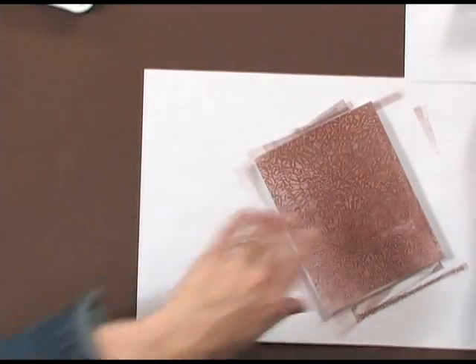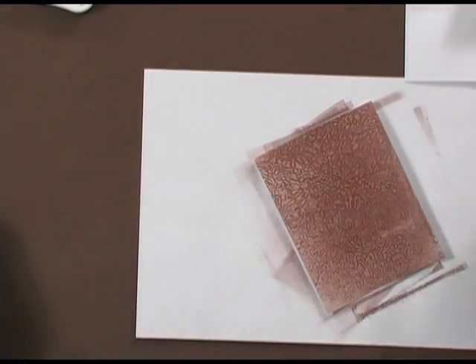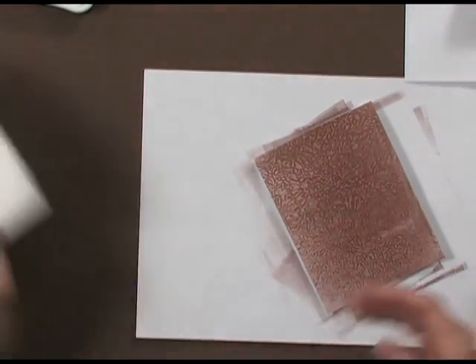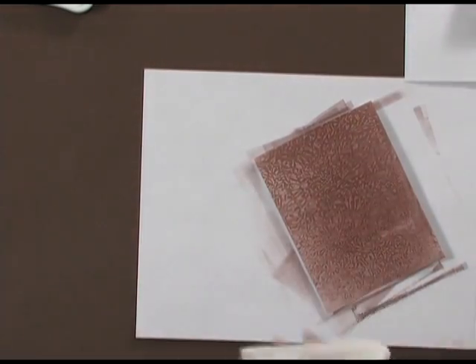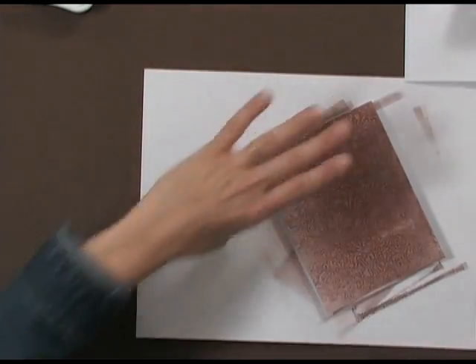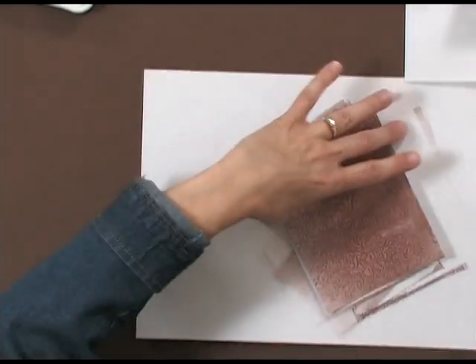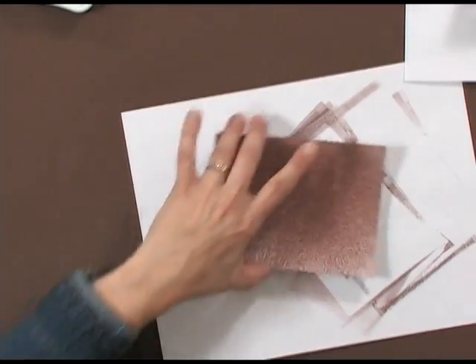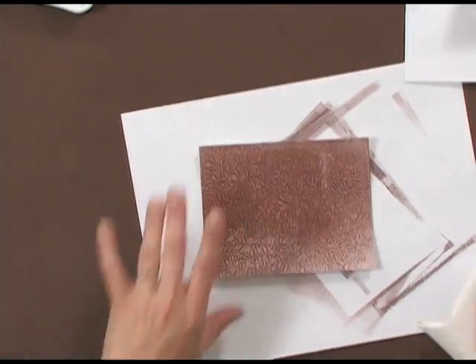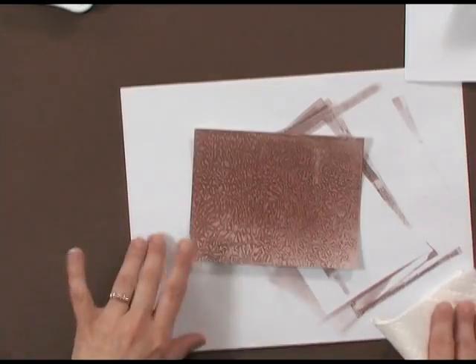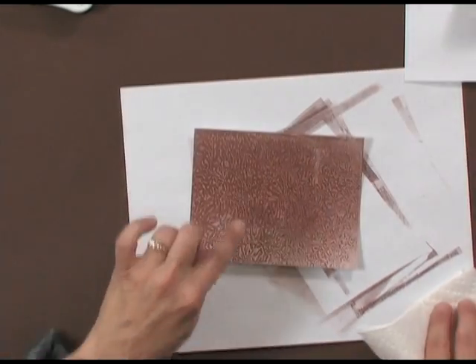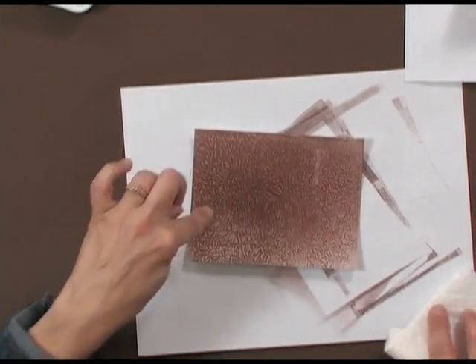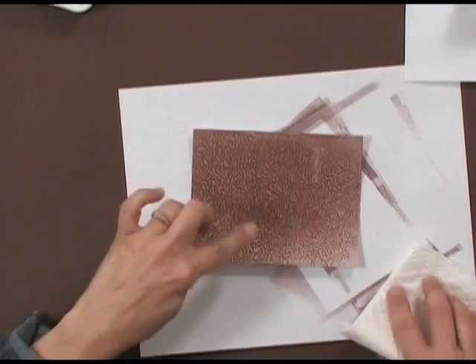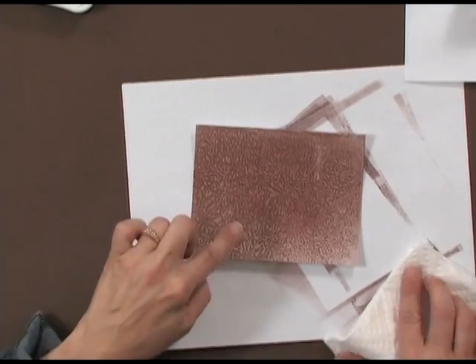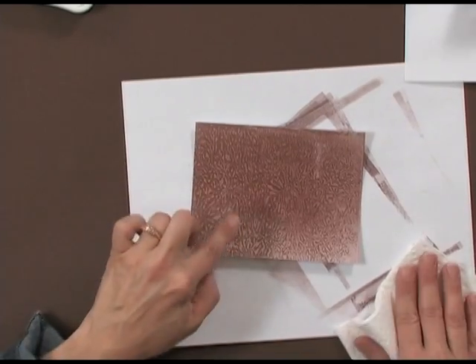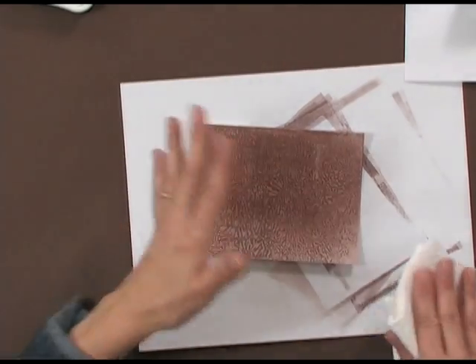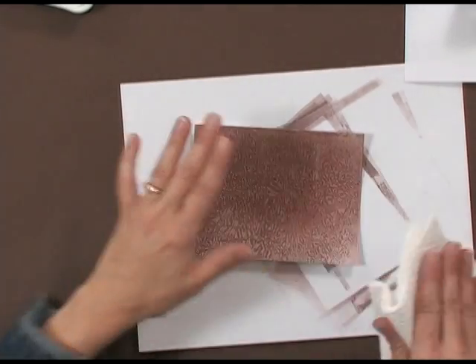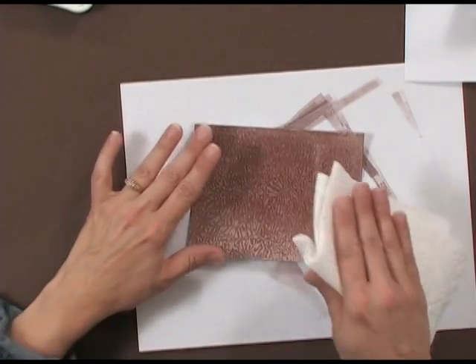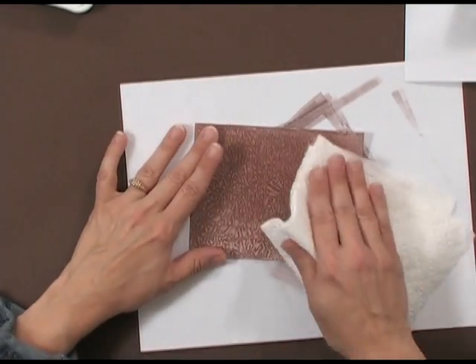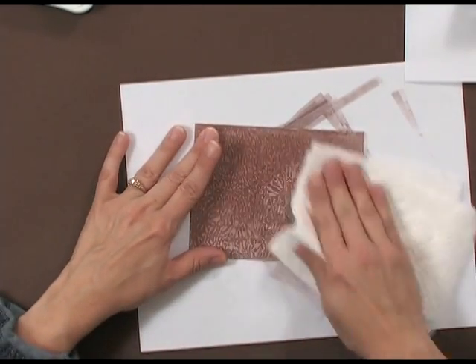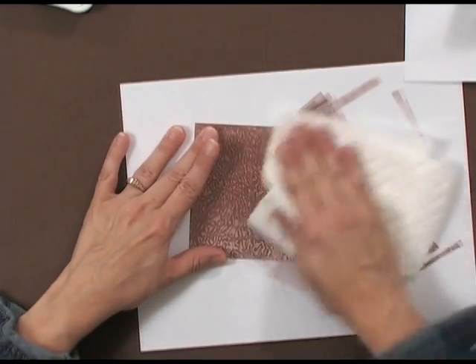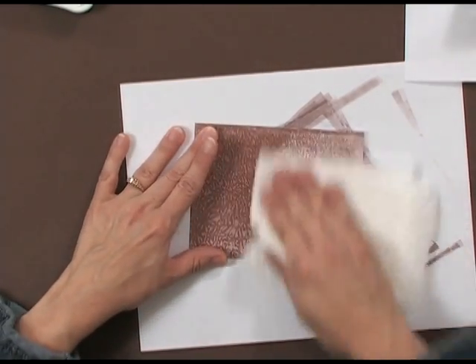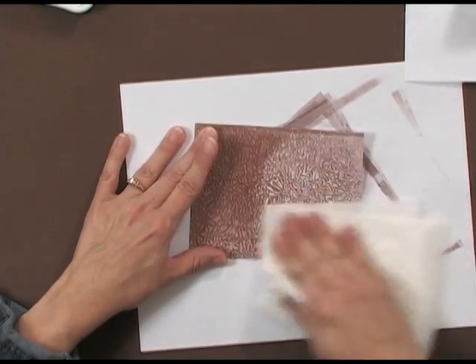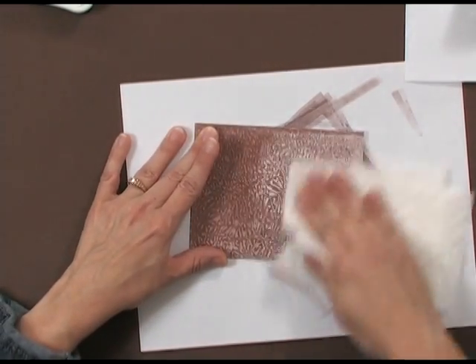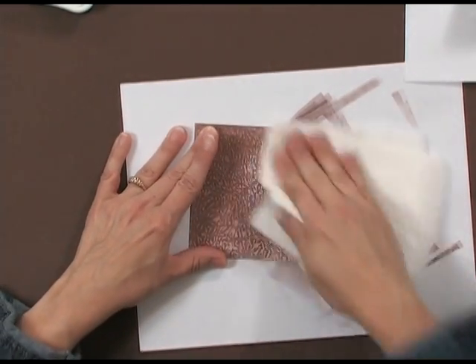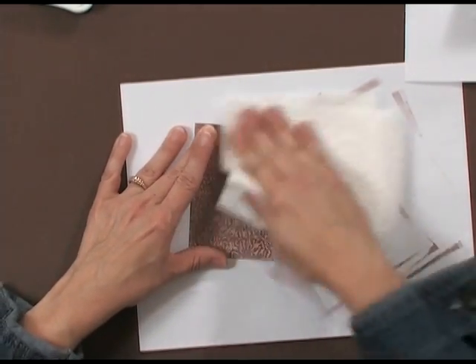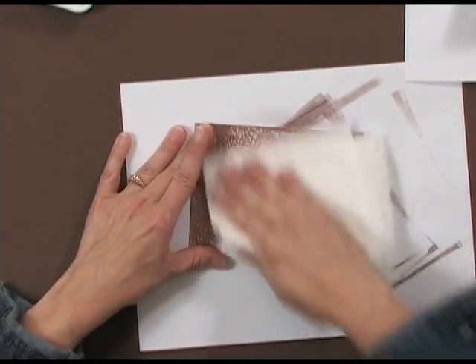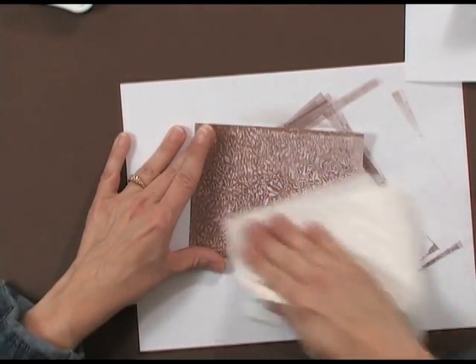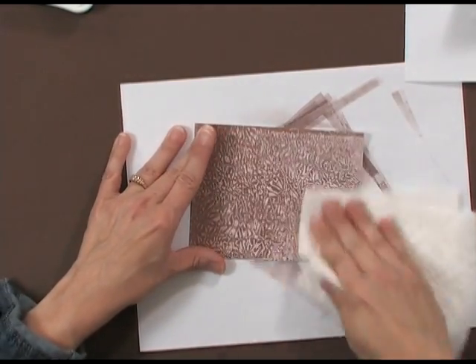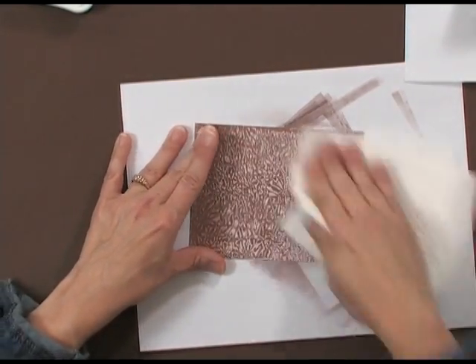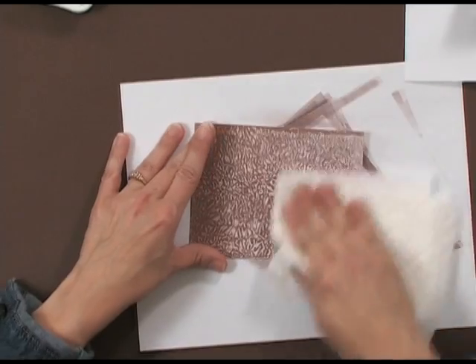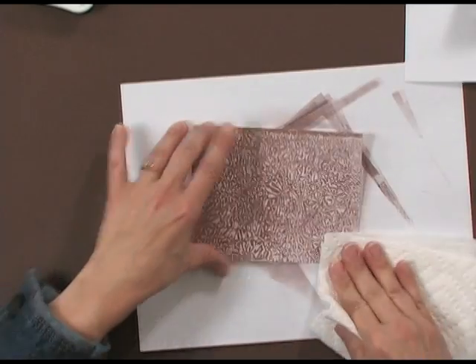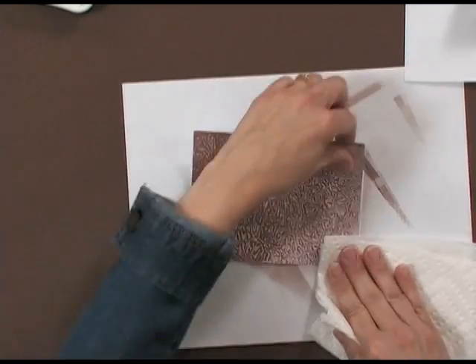When I take my paper towel and rub over the surface, everywhere that there's wax is going to turn completely white, and it really makes that pattern pop.